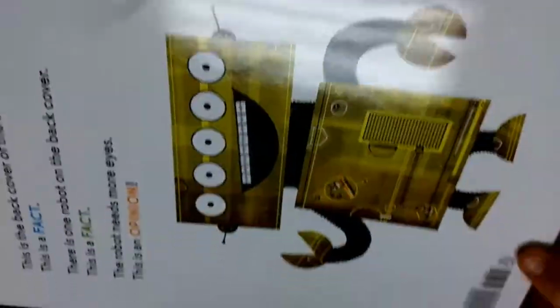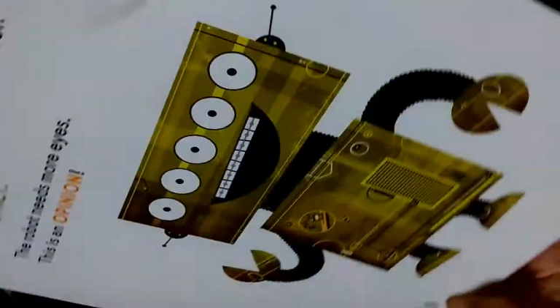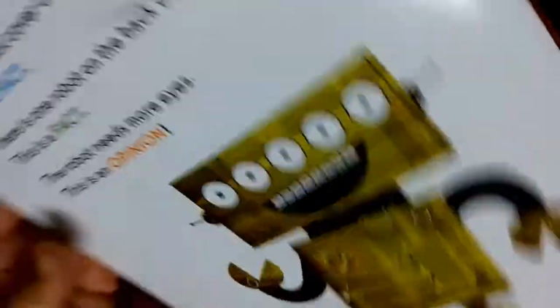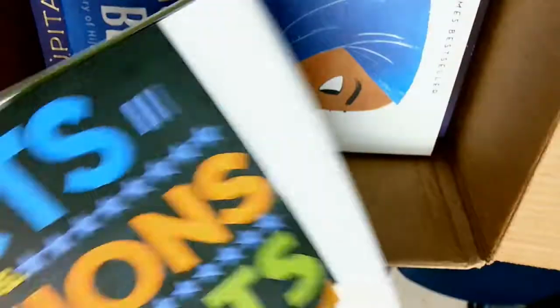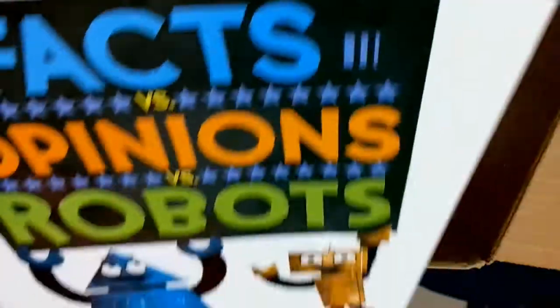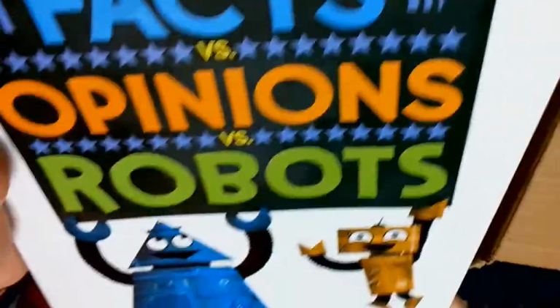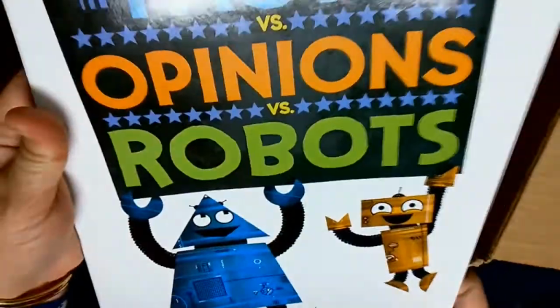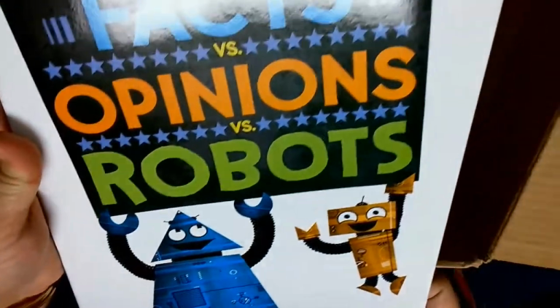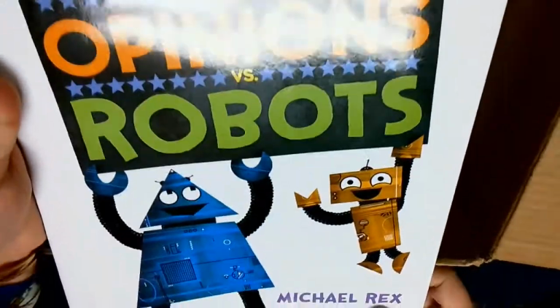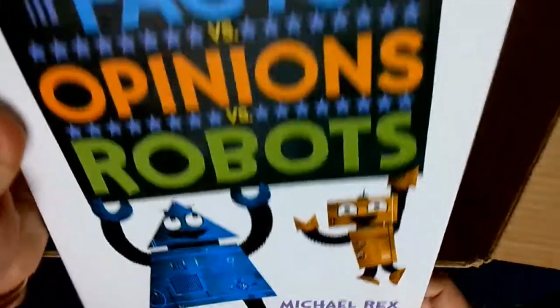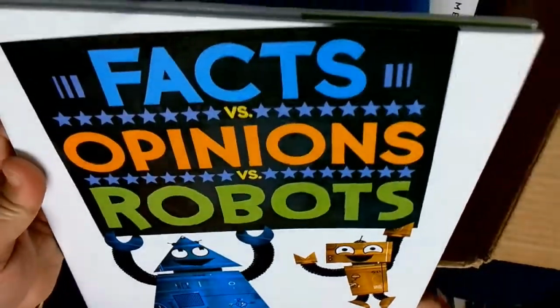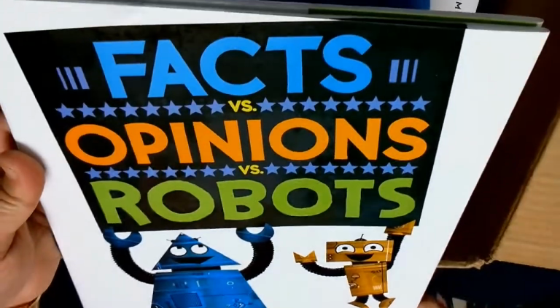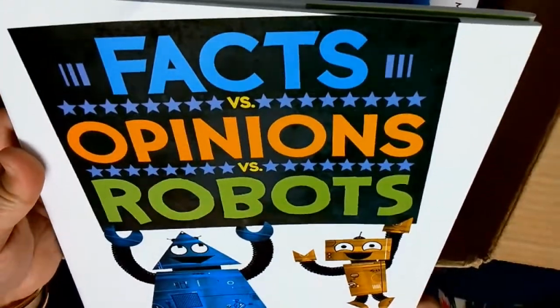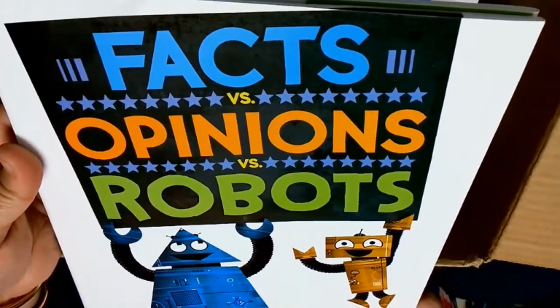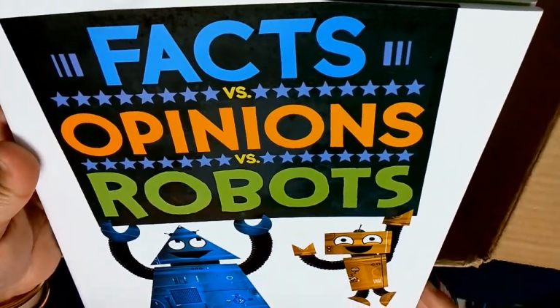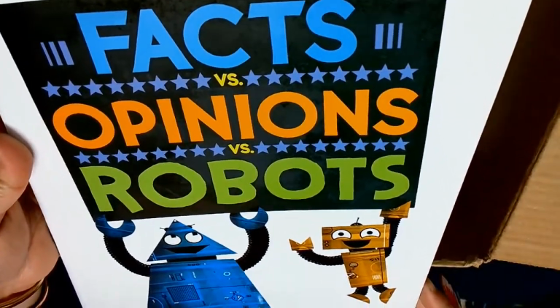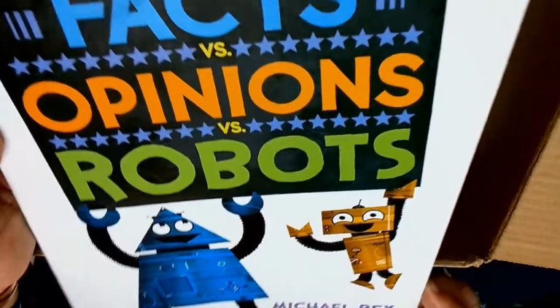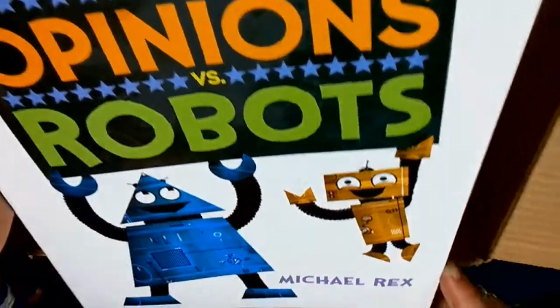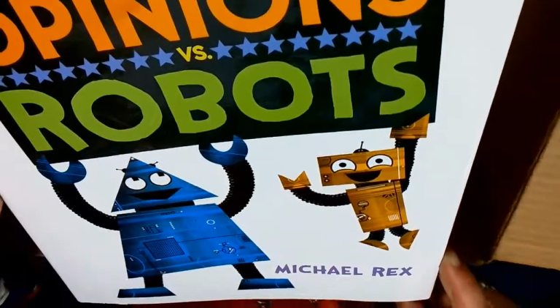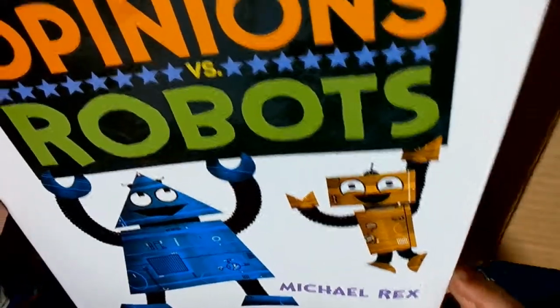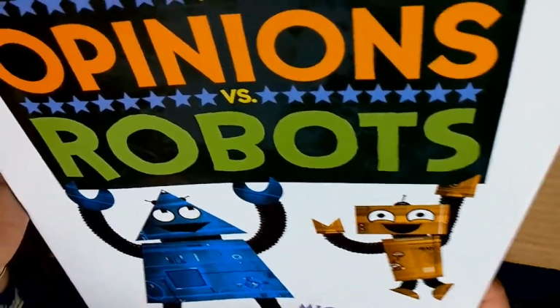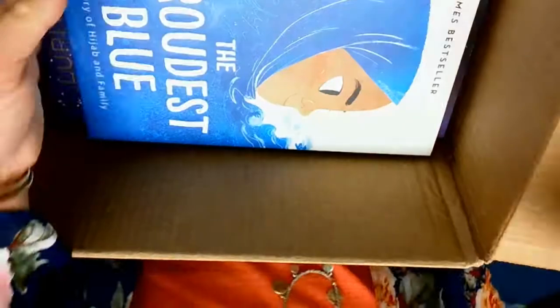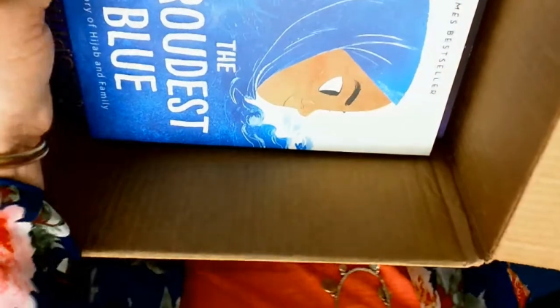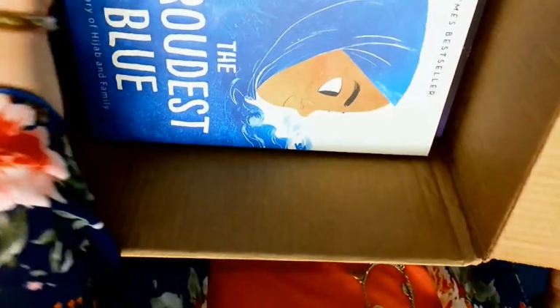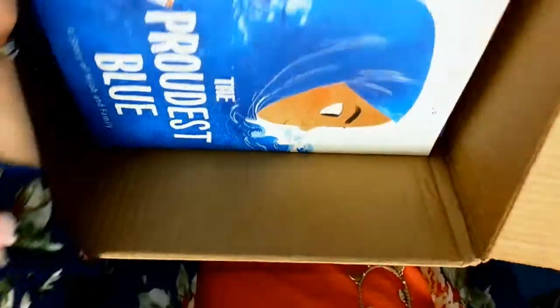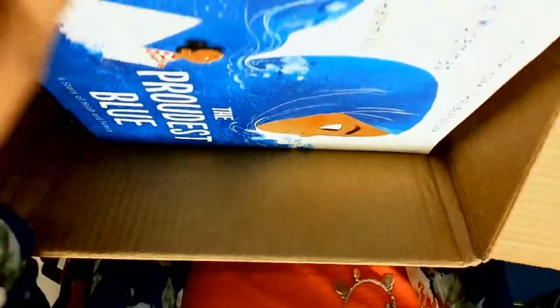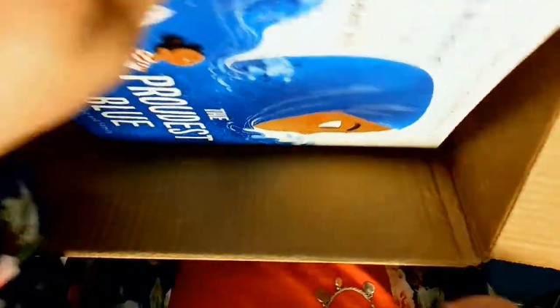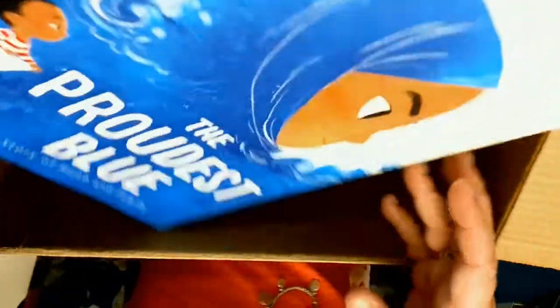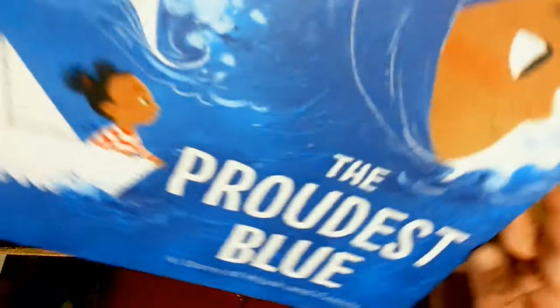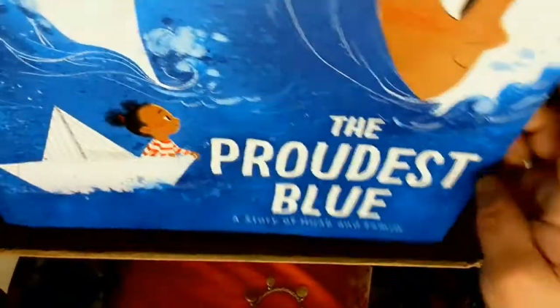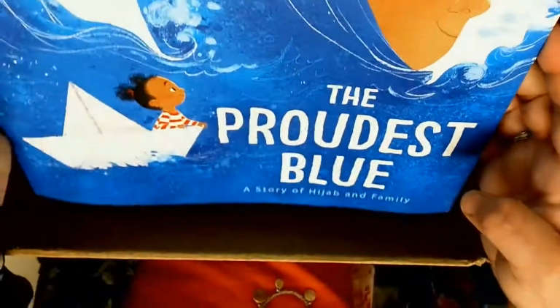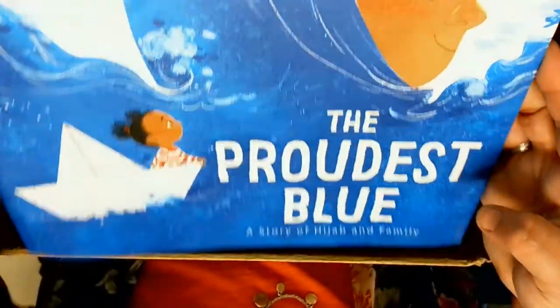I think I know this one. This is Facts vs. Opinions vs. Robots by Michael Rex. I've been looking forward to this one.